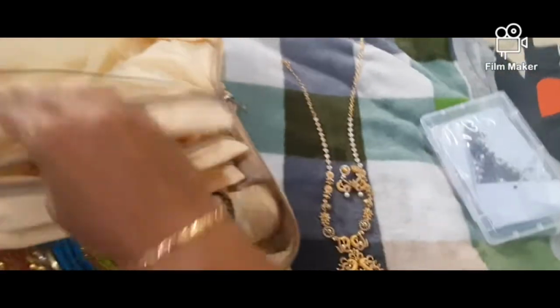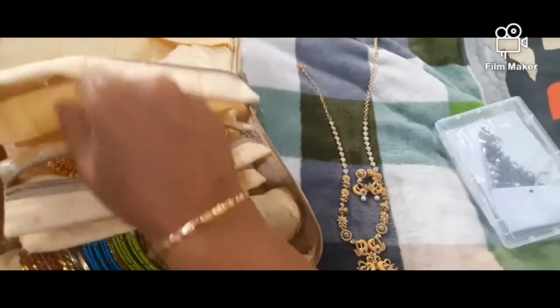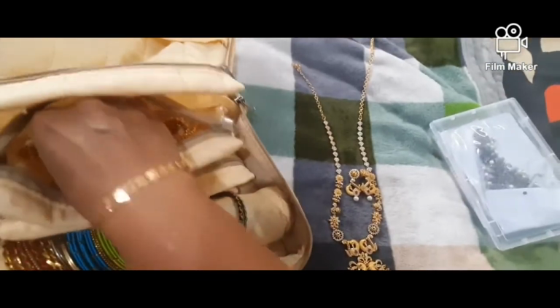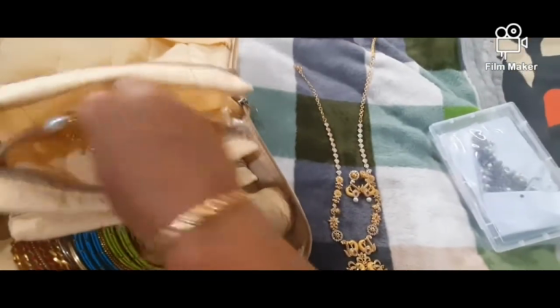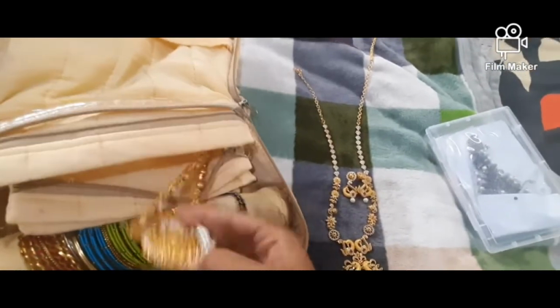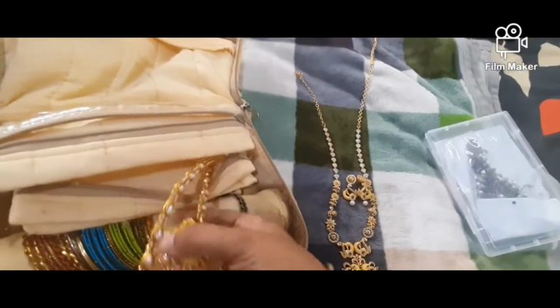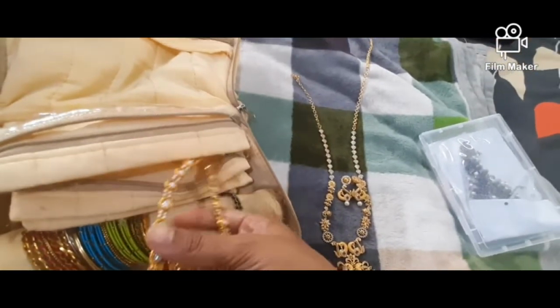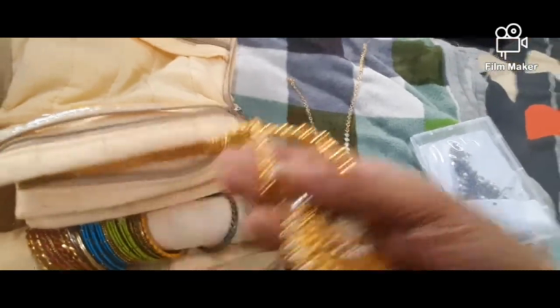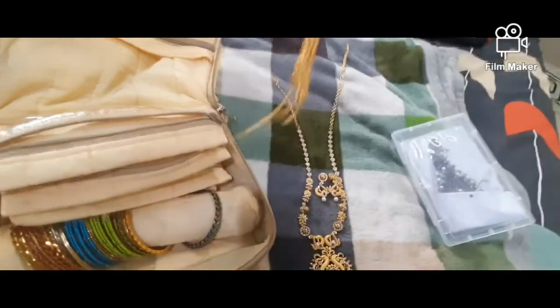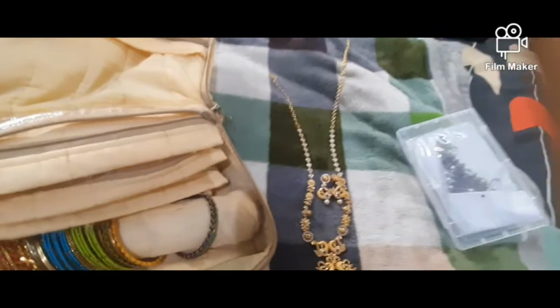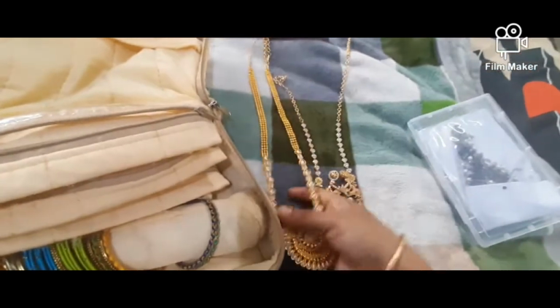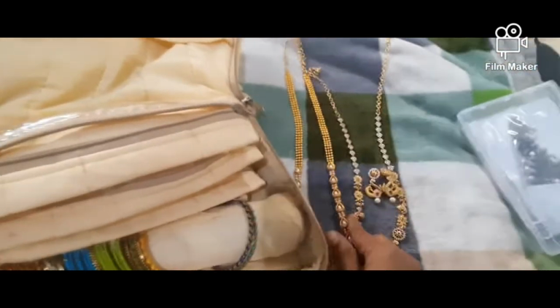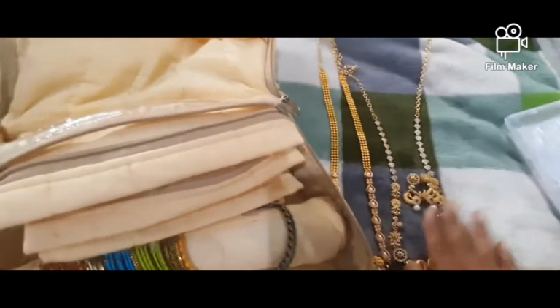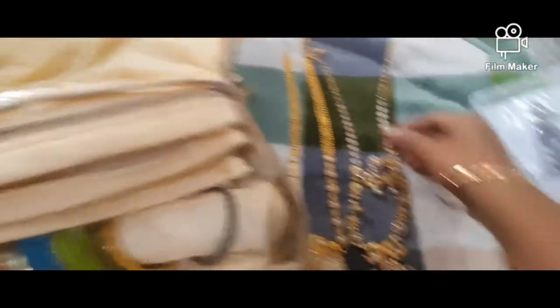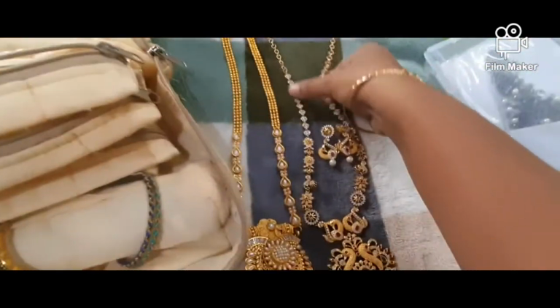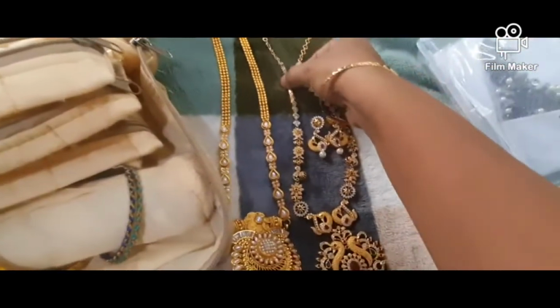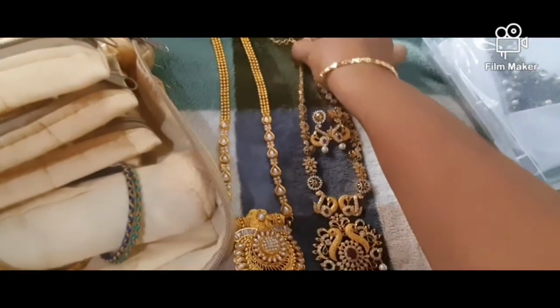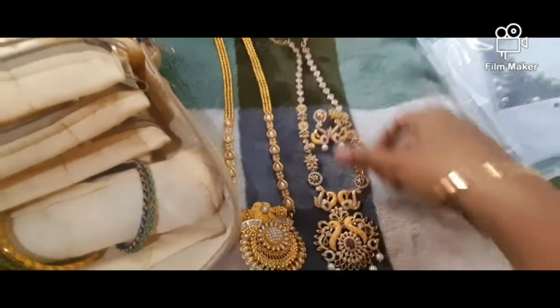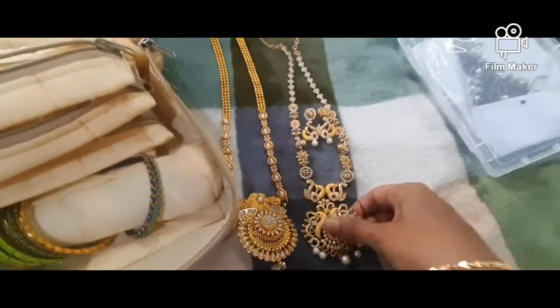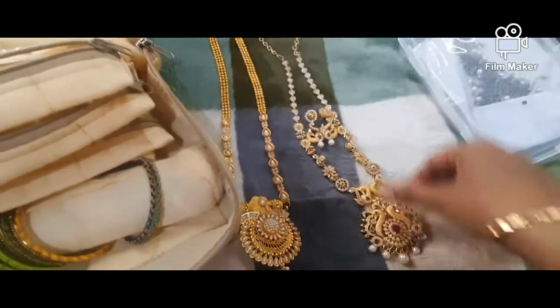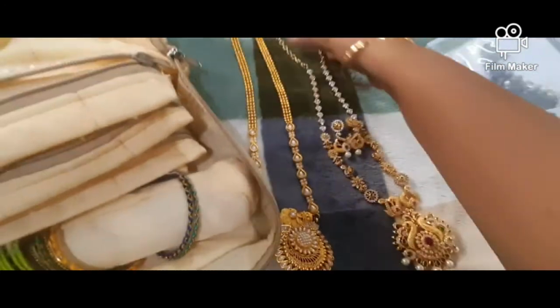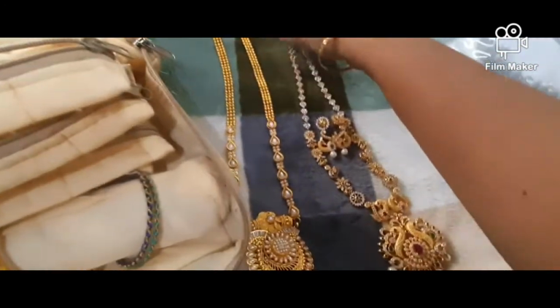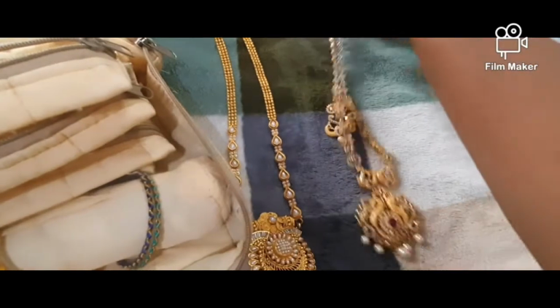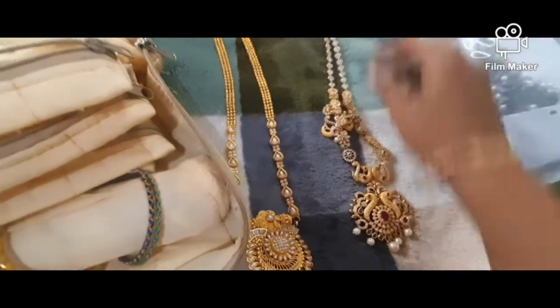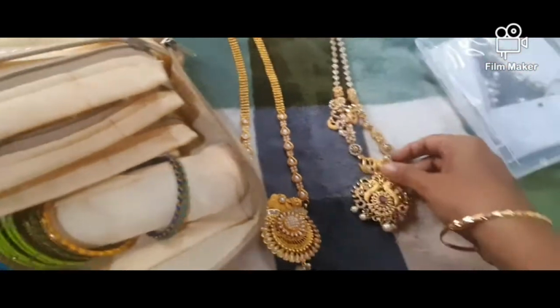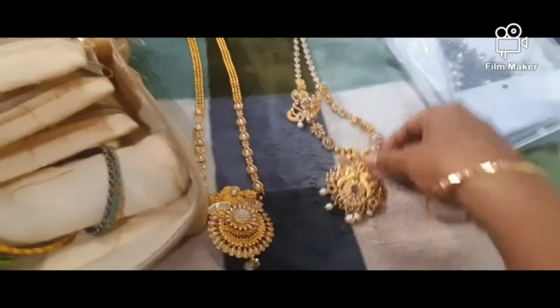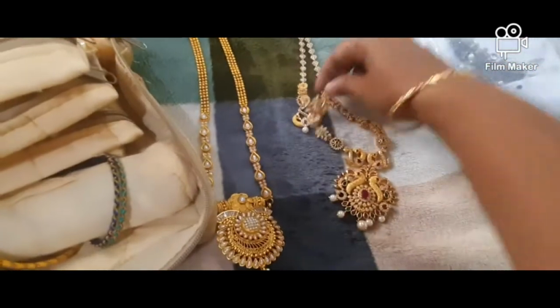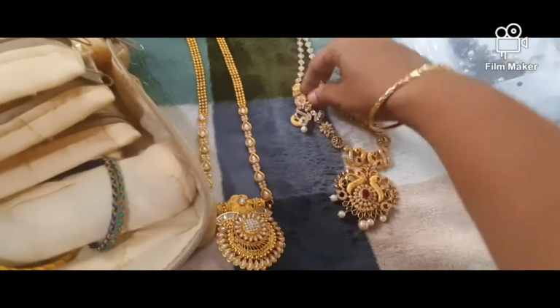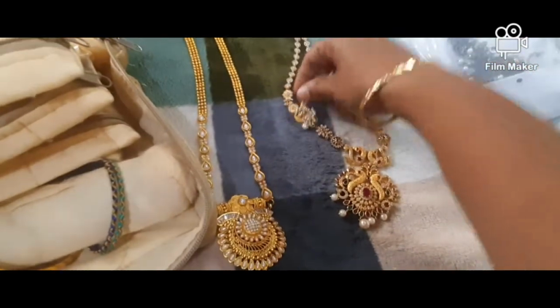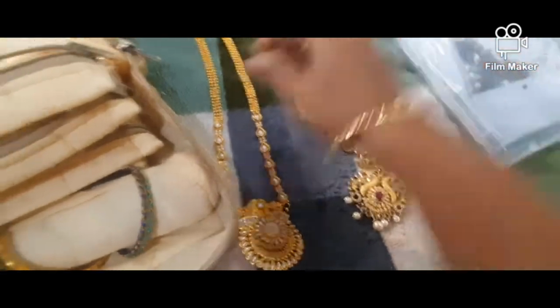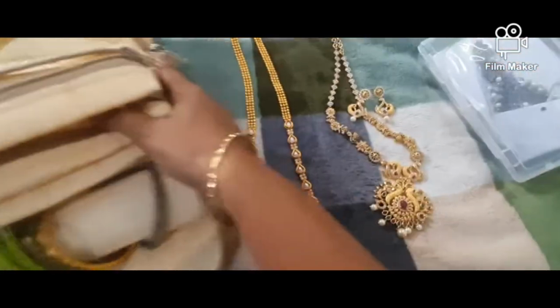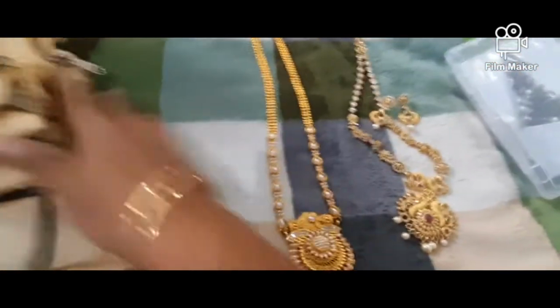This is the price. I am living in Bangalore. I am living in Chennai.